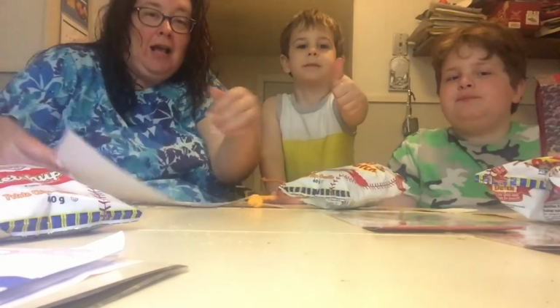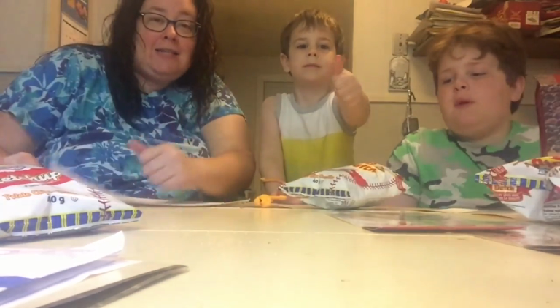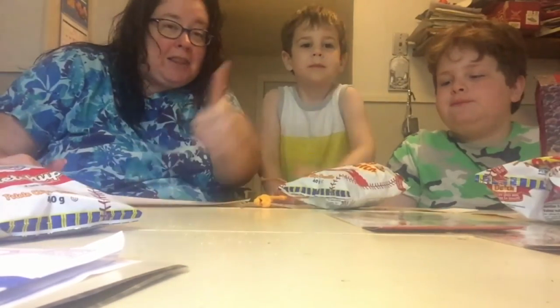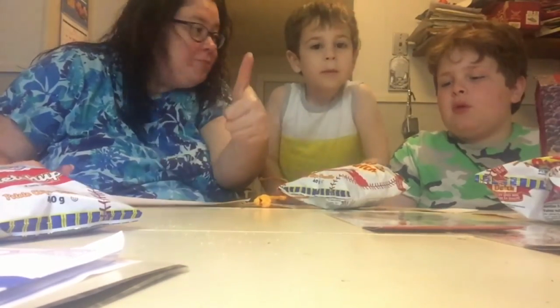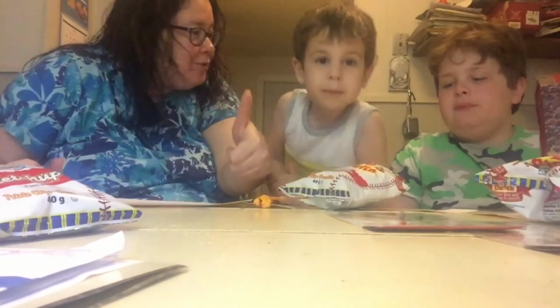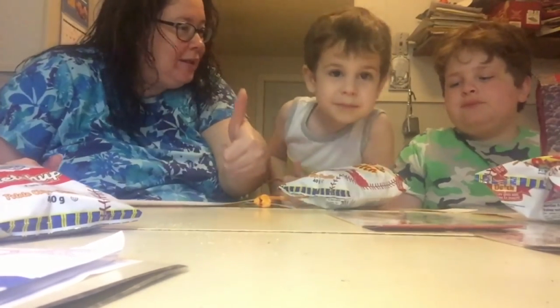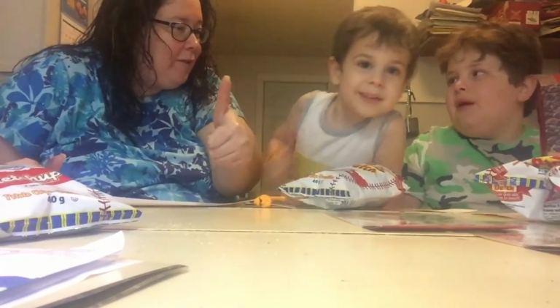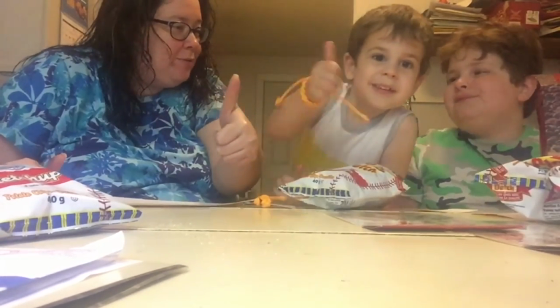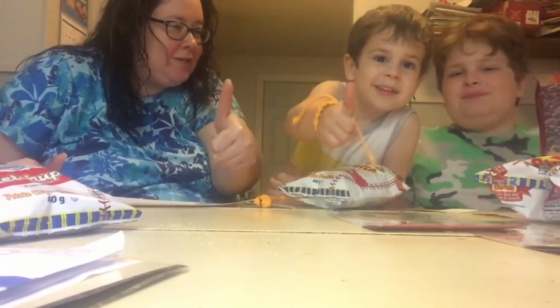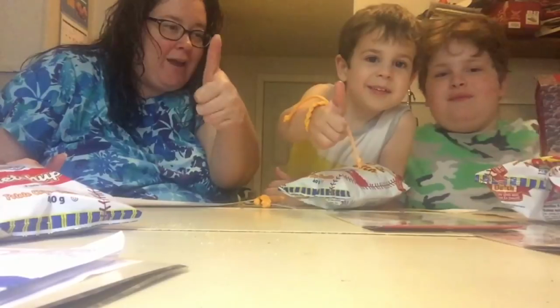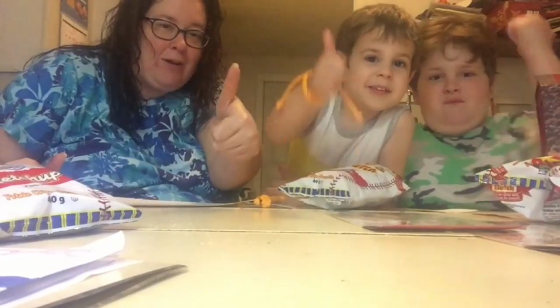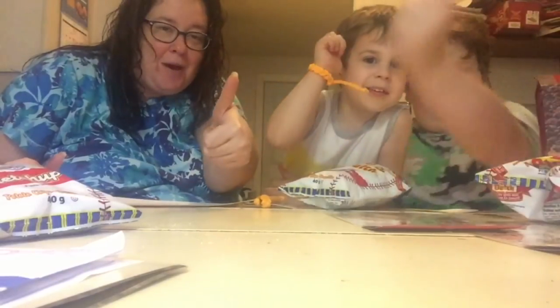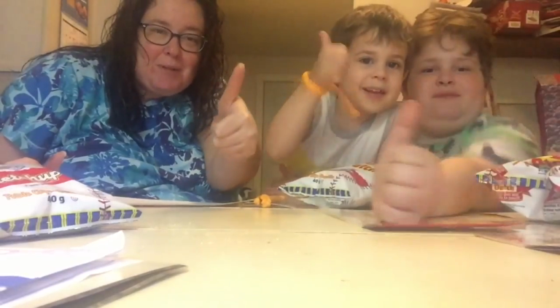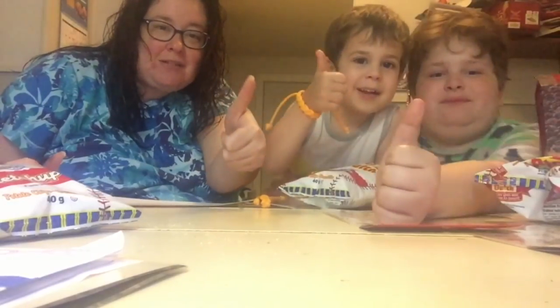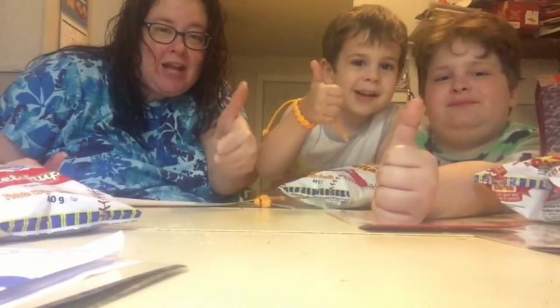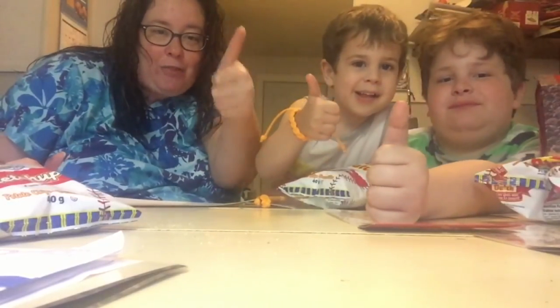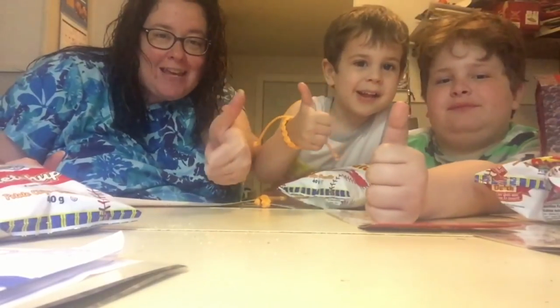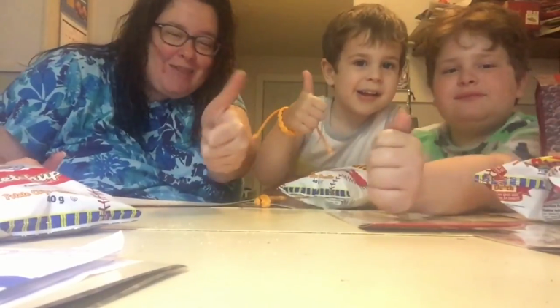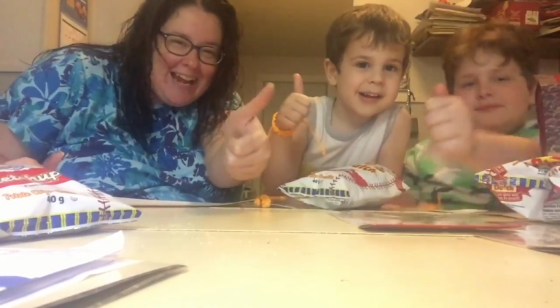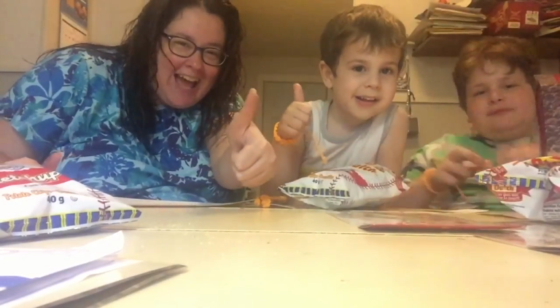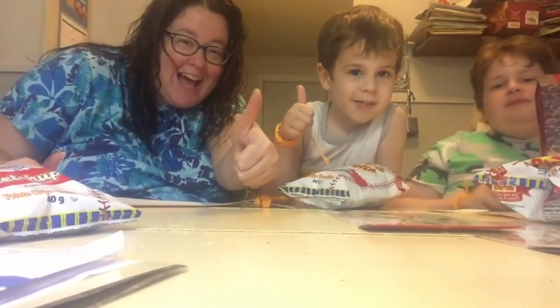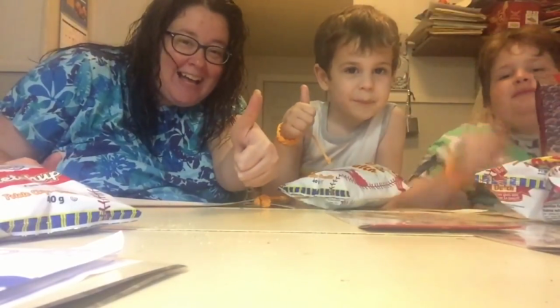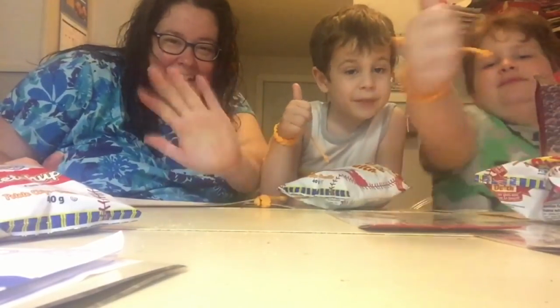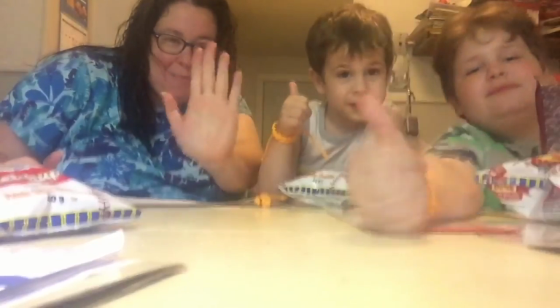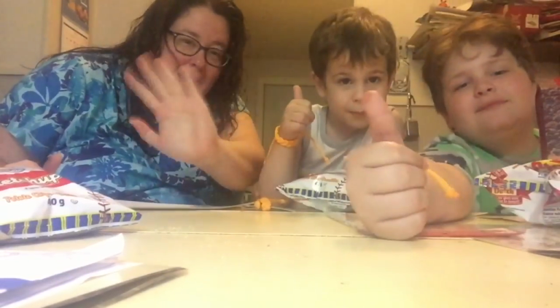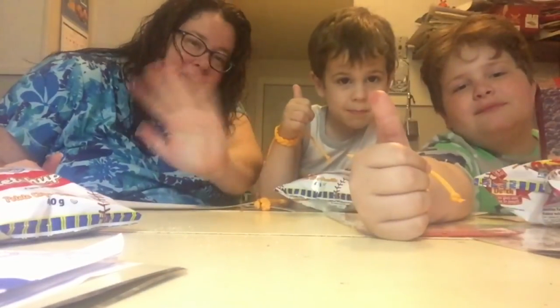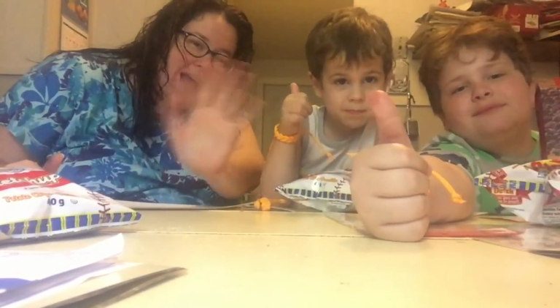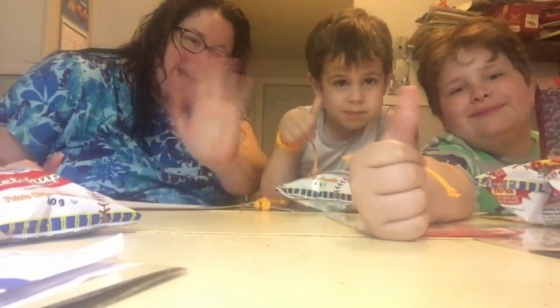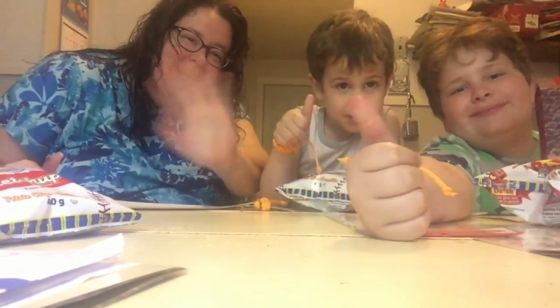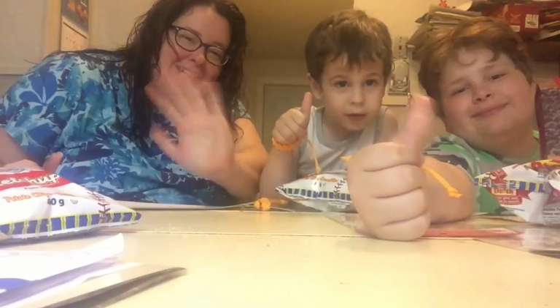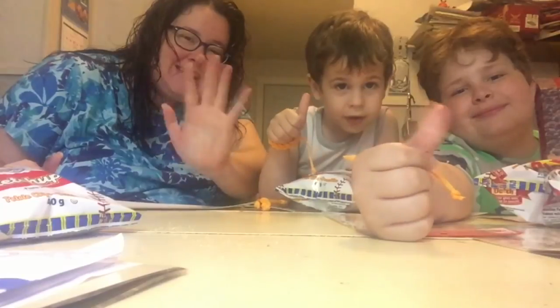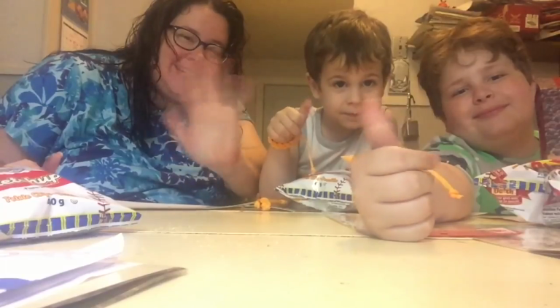I say thumbs up too, Eli. What do you want to say? We're going to thumbs up this video. Thank you, Danica. Thank you. Bye, guys. That was good. Bye, guys.